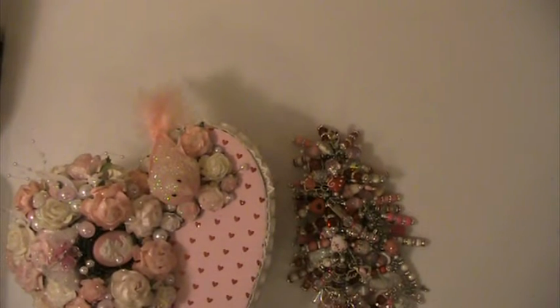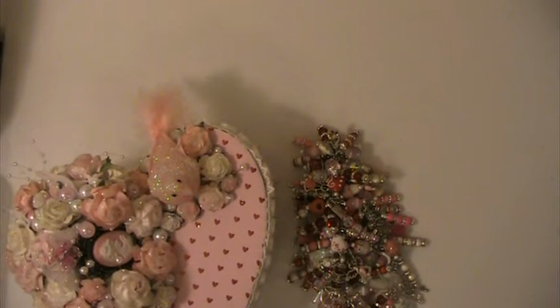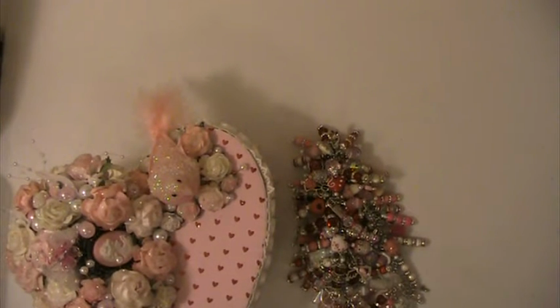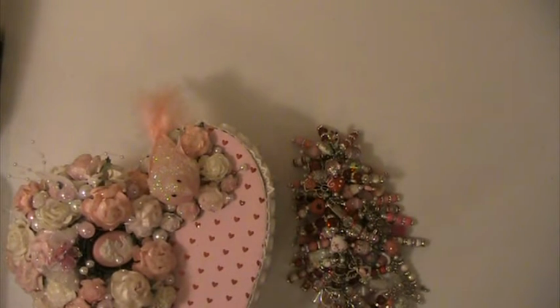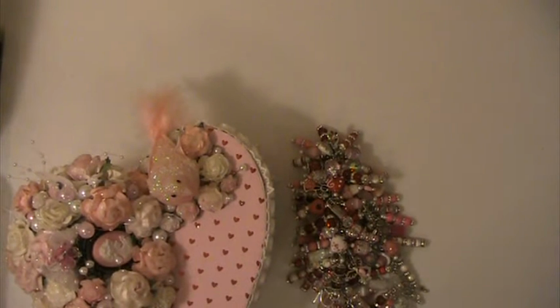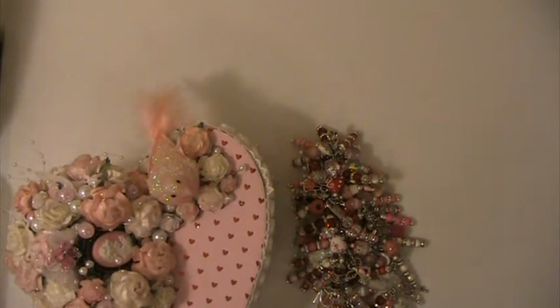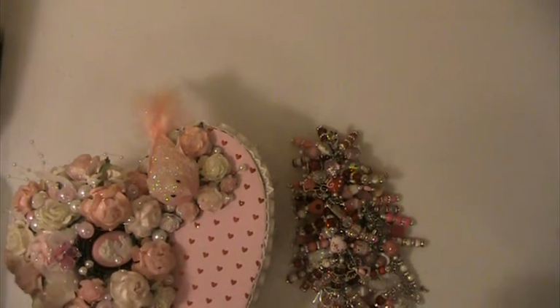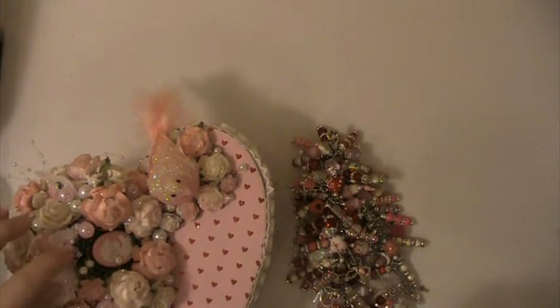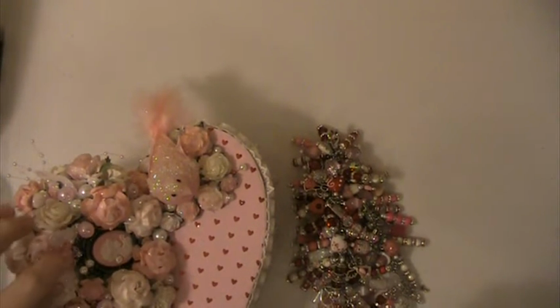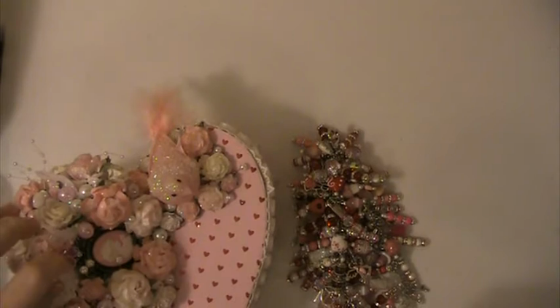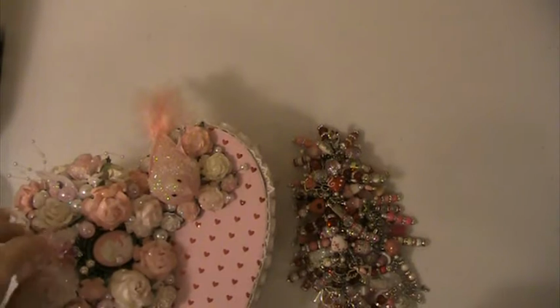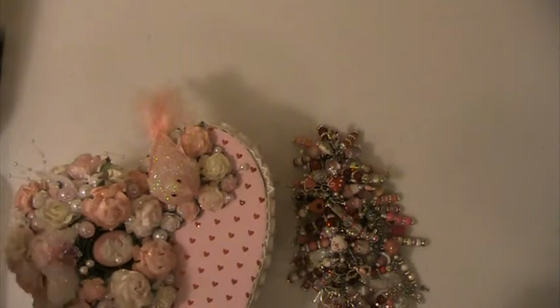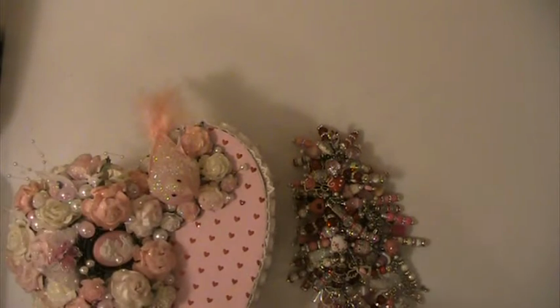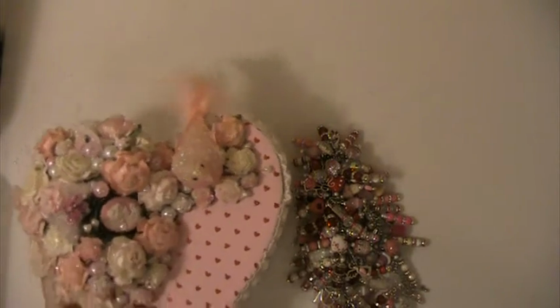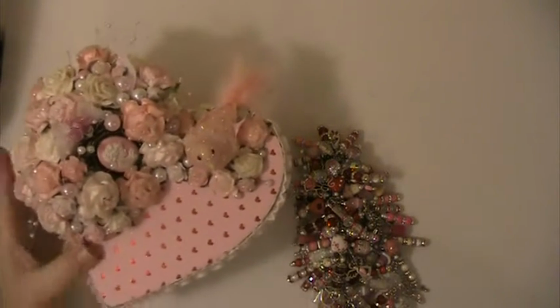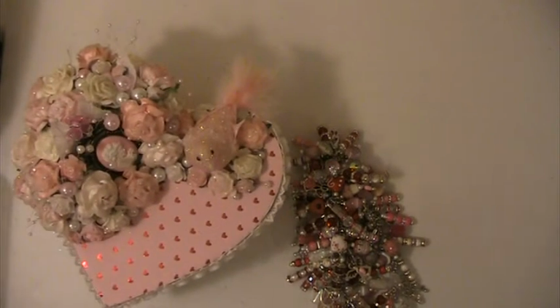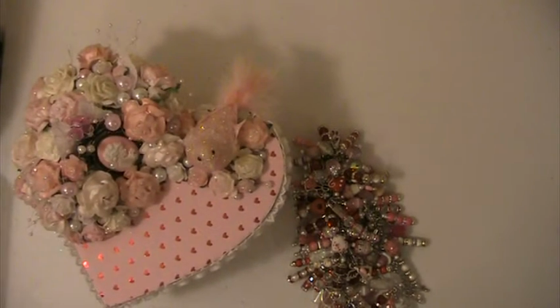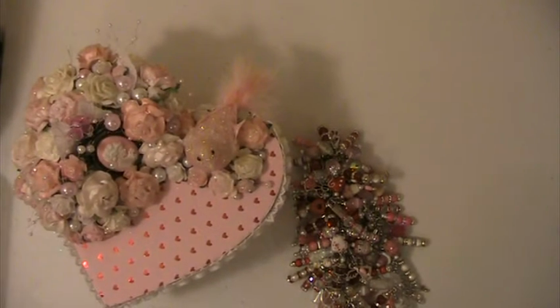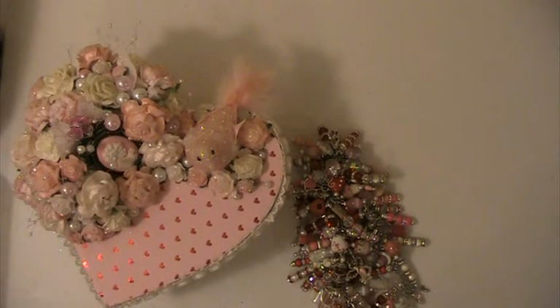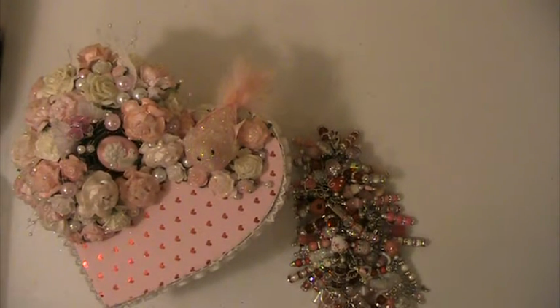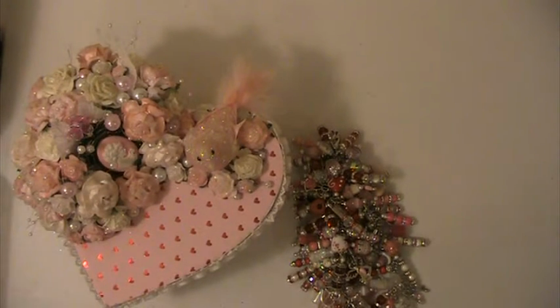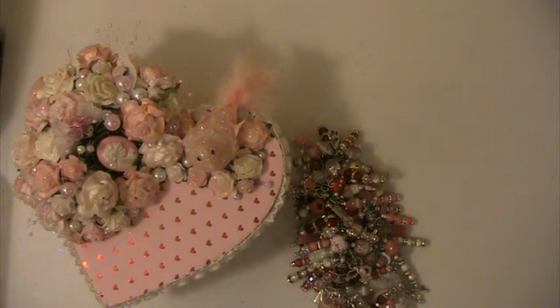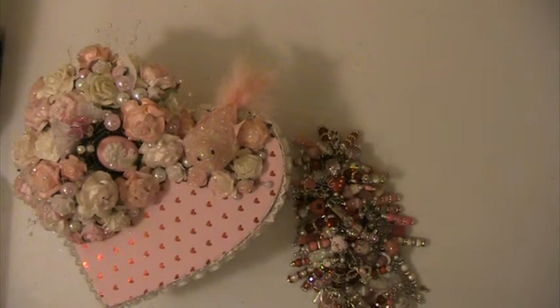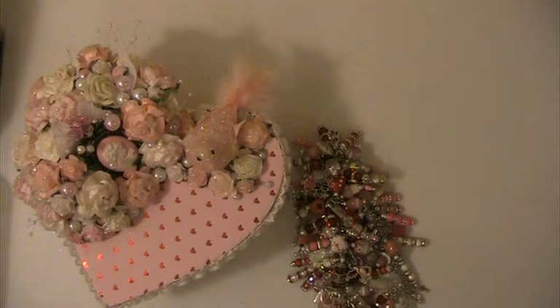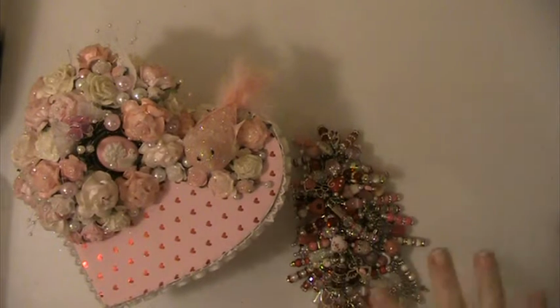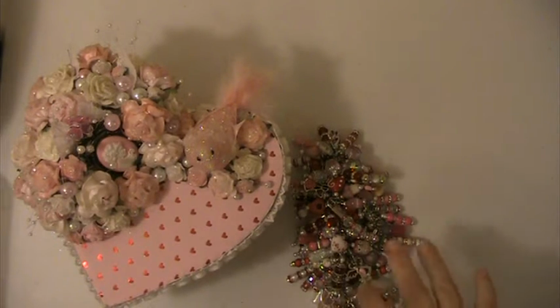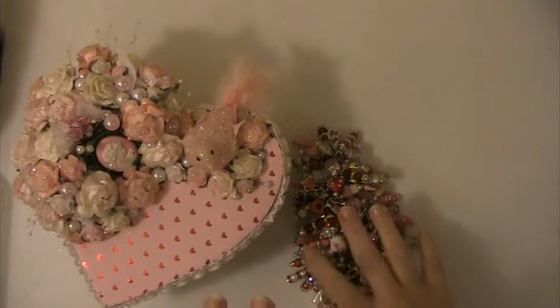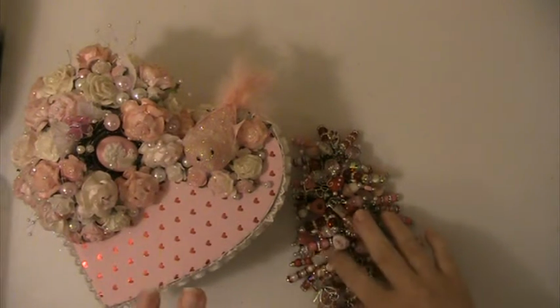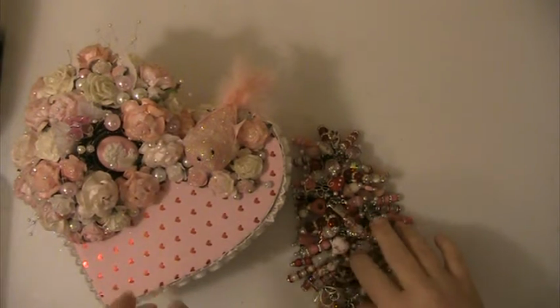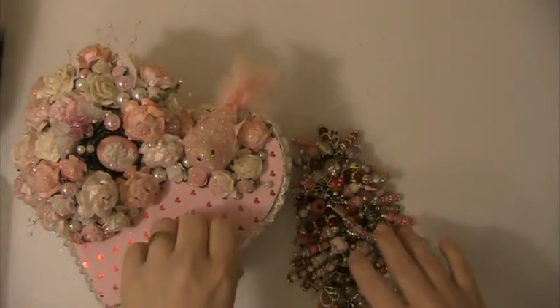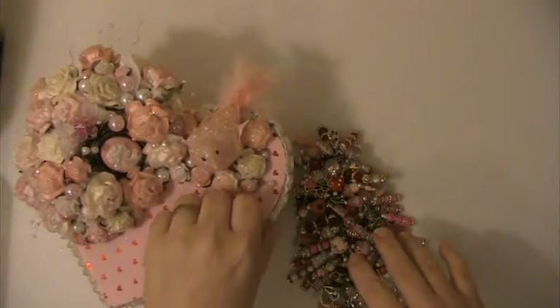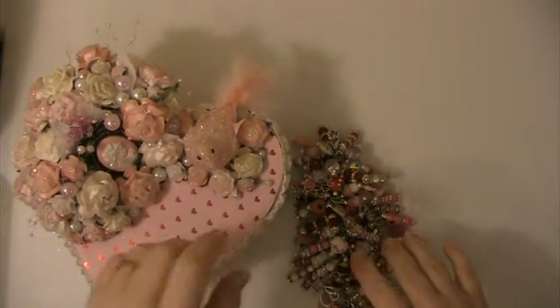Hi everyone, this is Lisa here, and I'm here with a swap that I'm doing with Nene. I'll put a link to her YouTube channel down below. We did a Chuck E. Charm, a Valentine swap, and an altered box.